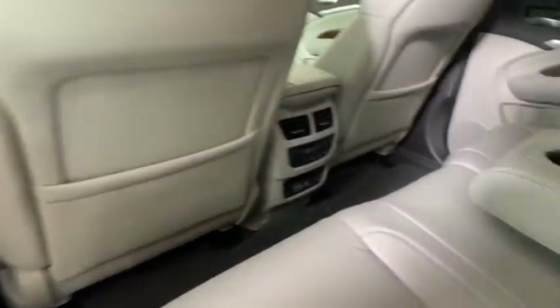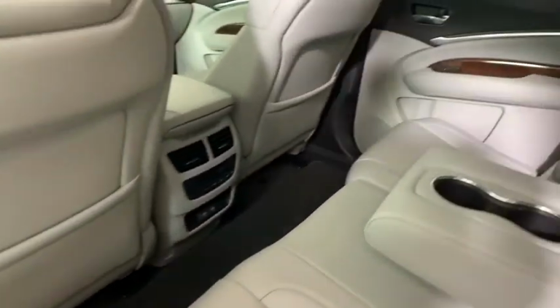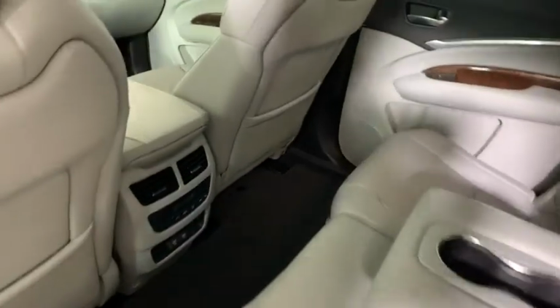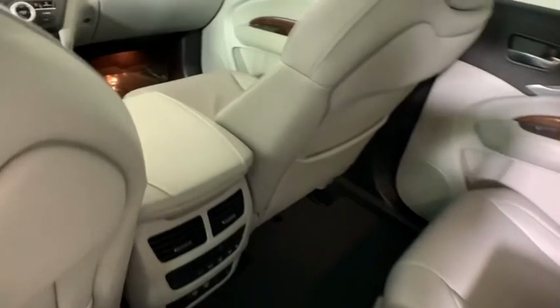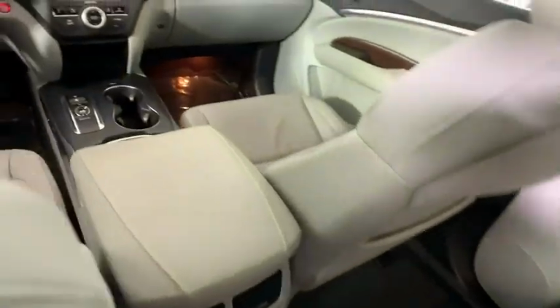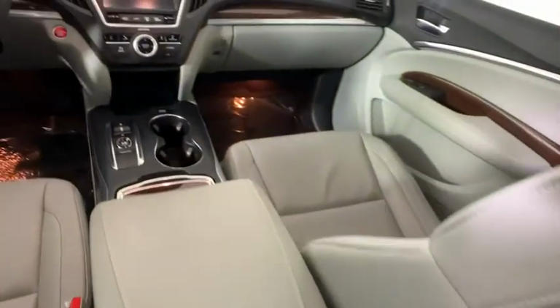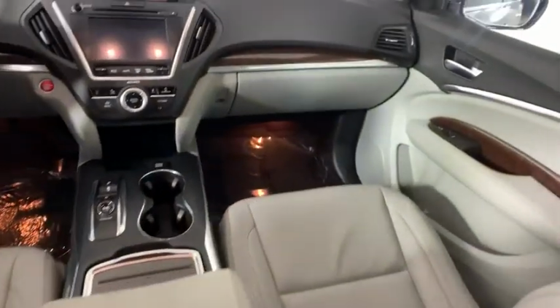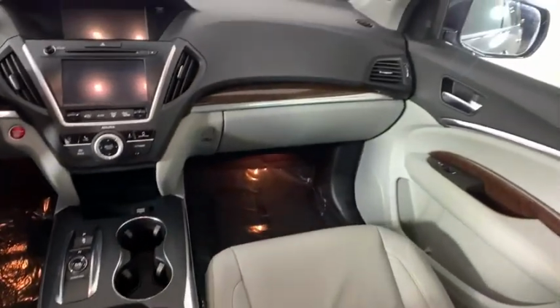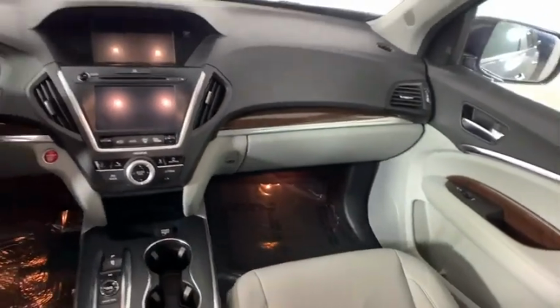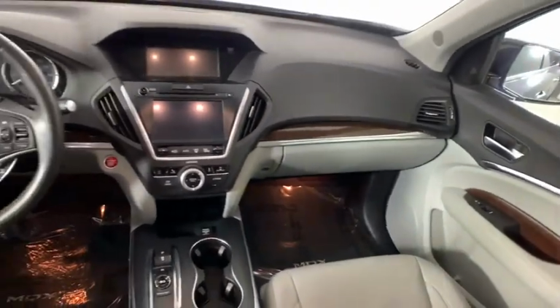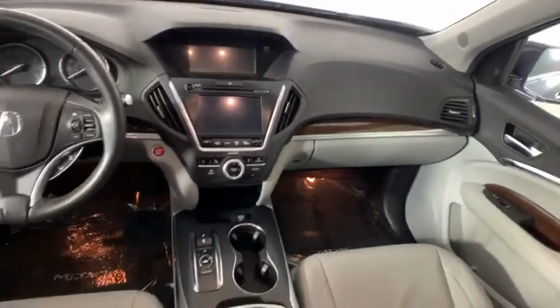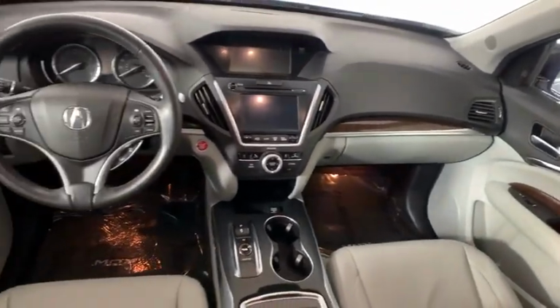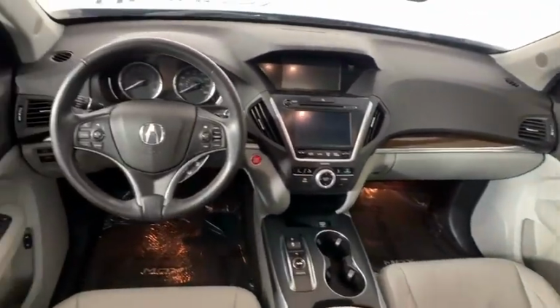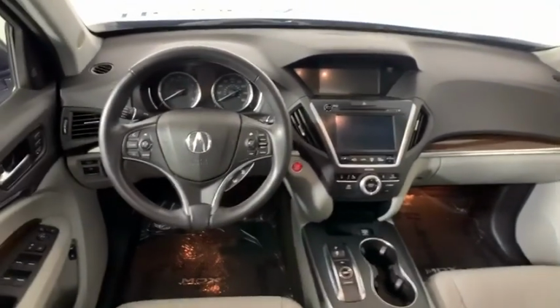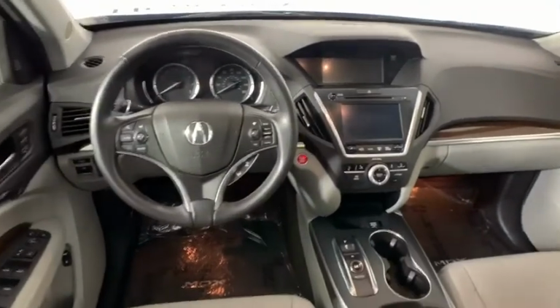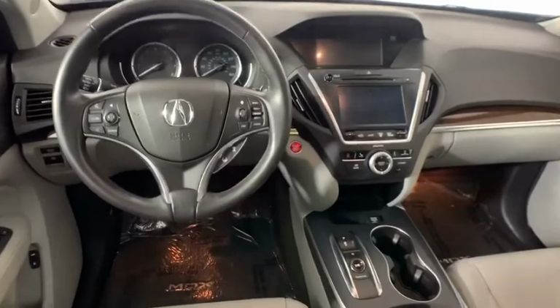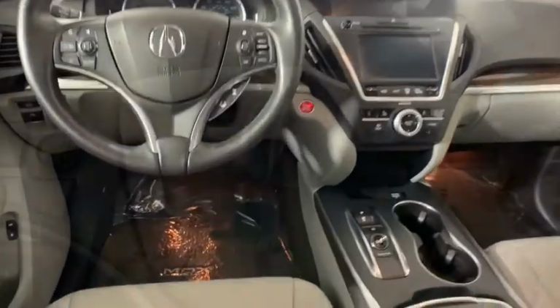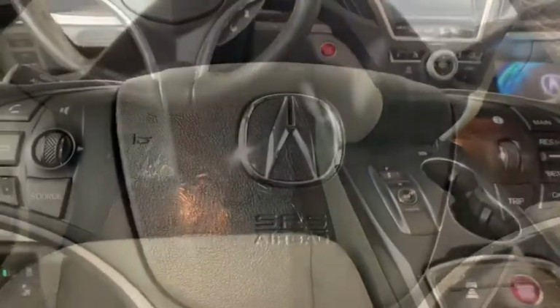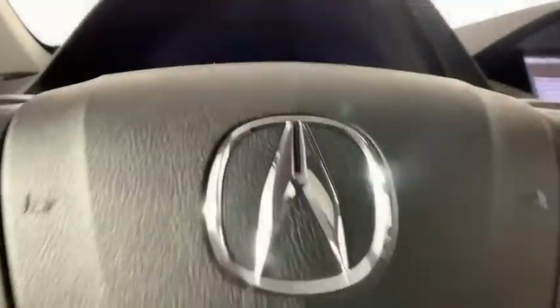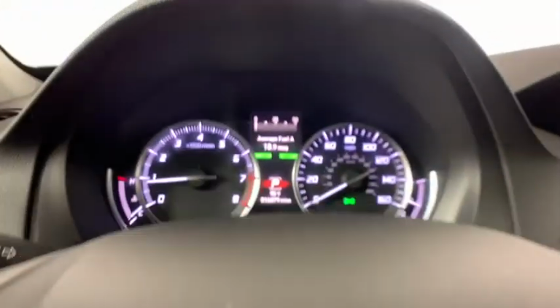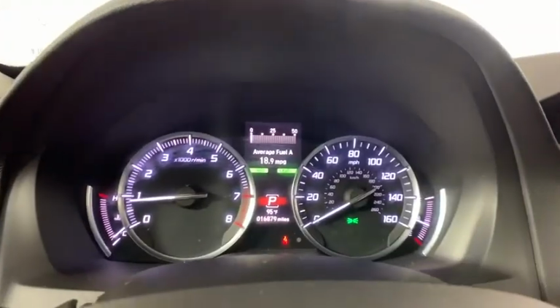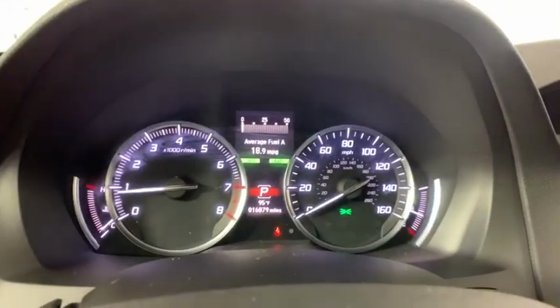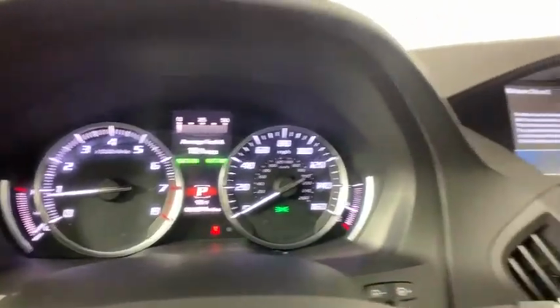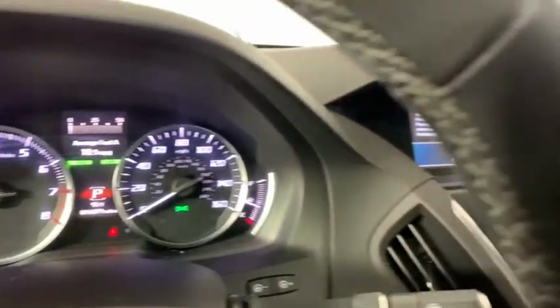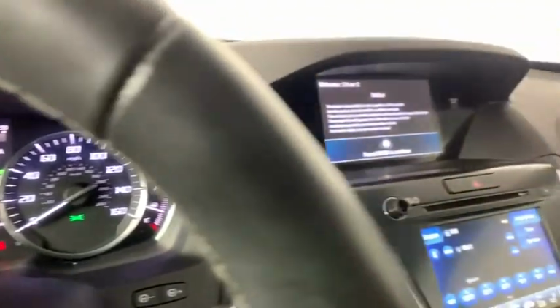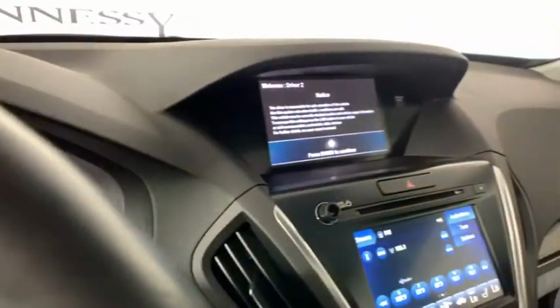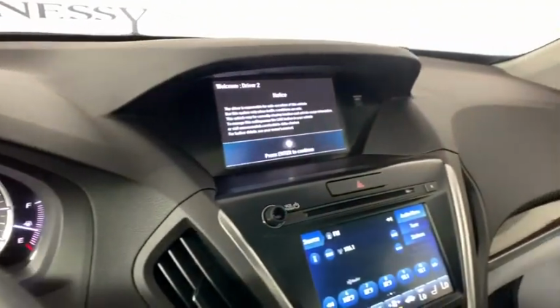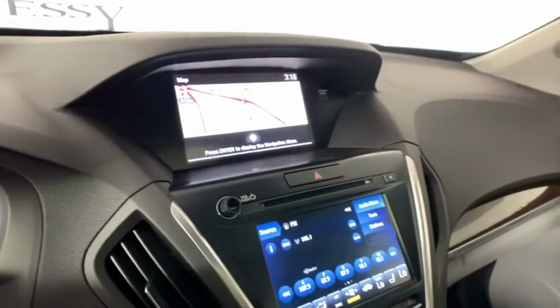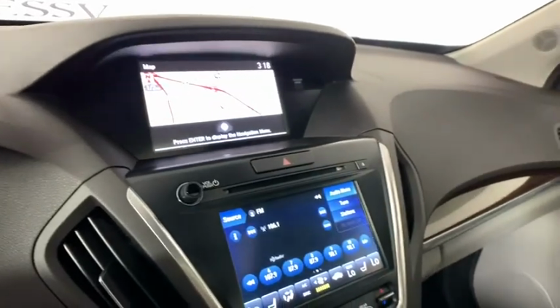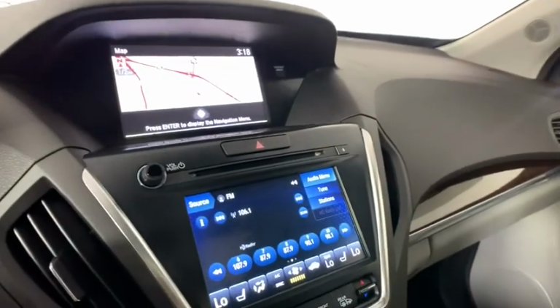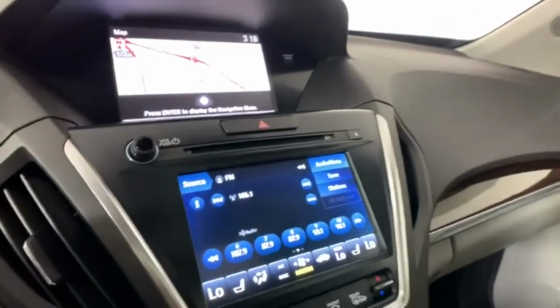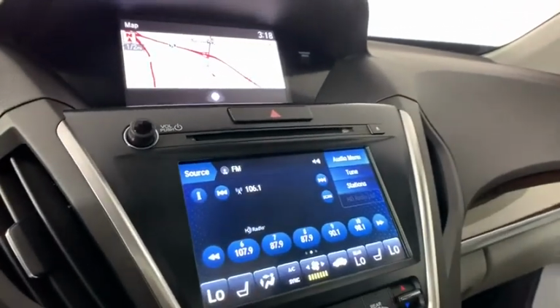Power steering, one owner, four-wheel disc brakes, security system, rear window defroster, compass, electronic stability control, power windows, trip computer, heated front seat, CD player, brake assist, and power moonroof.